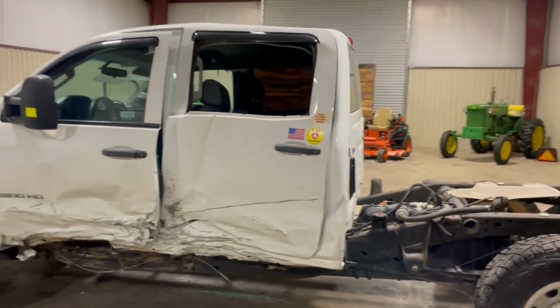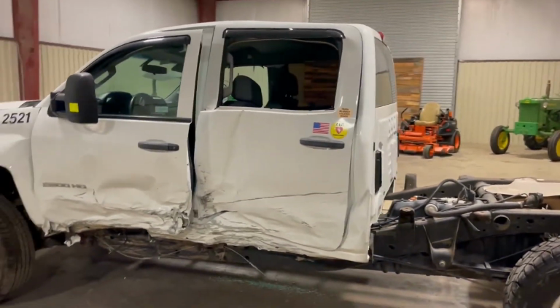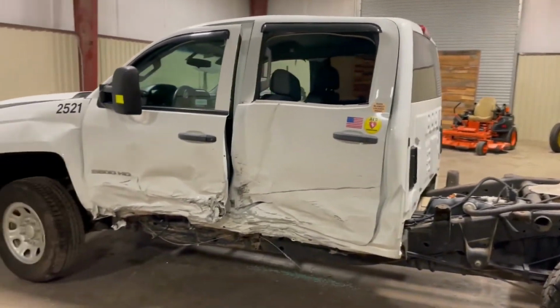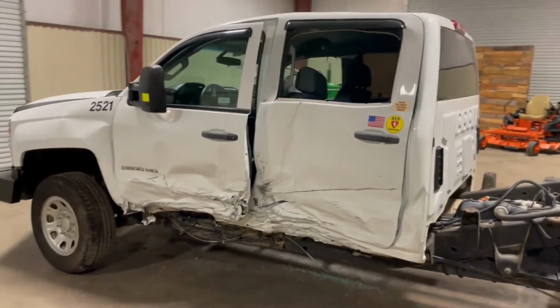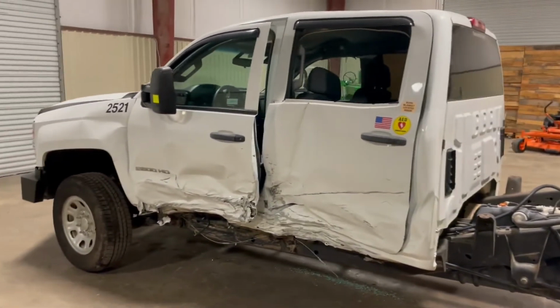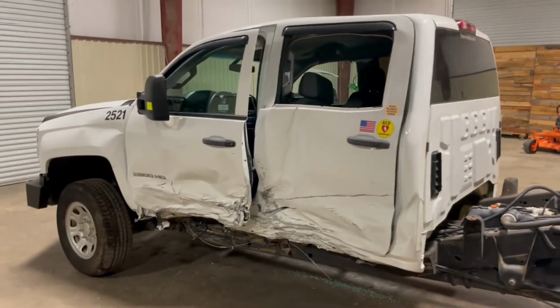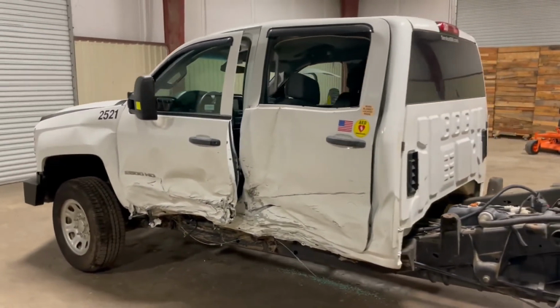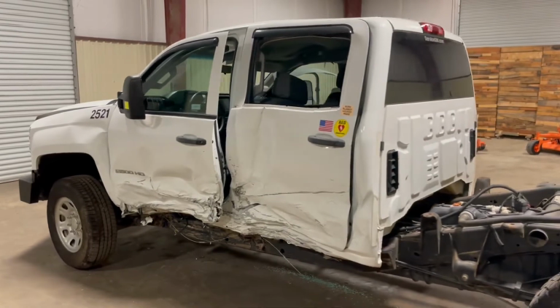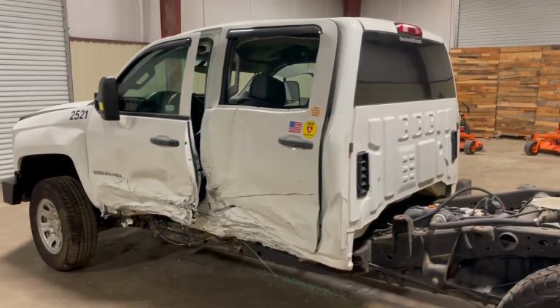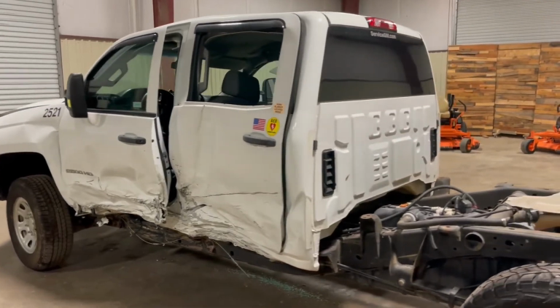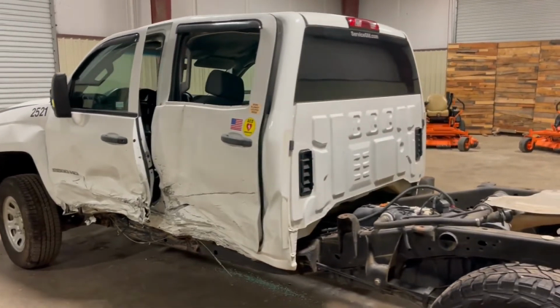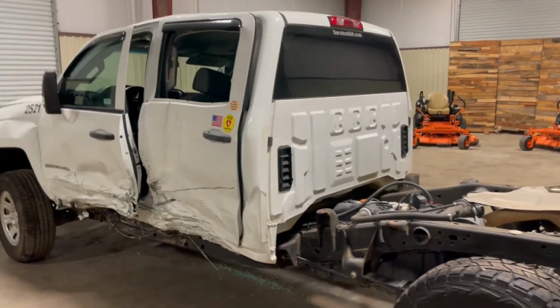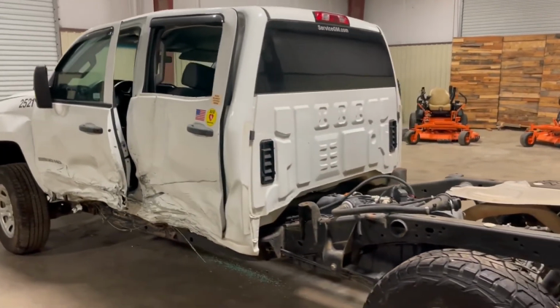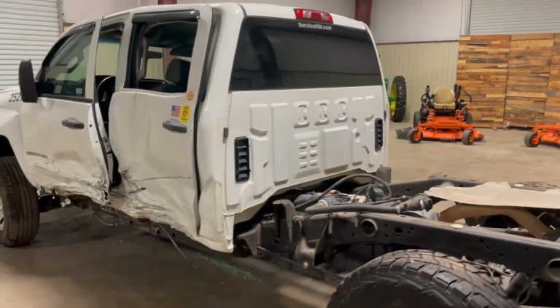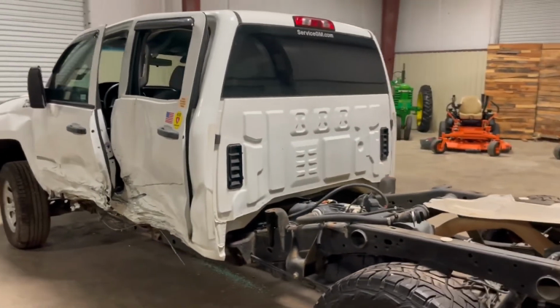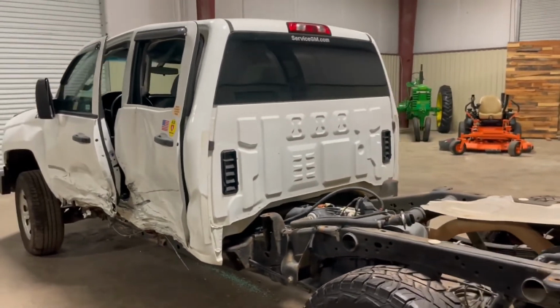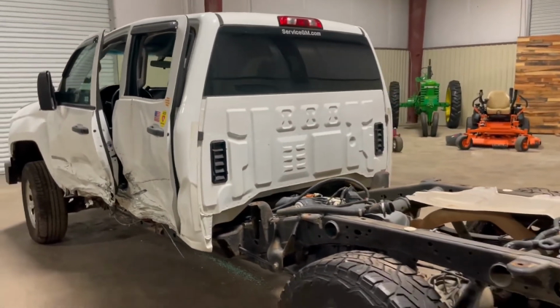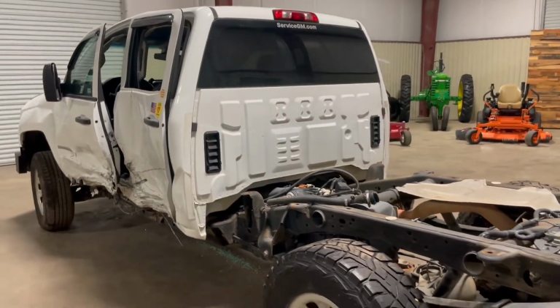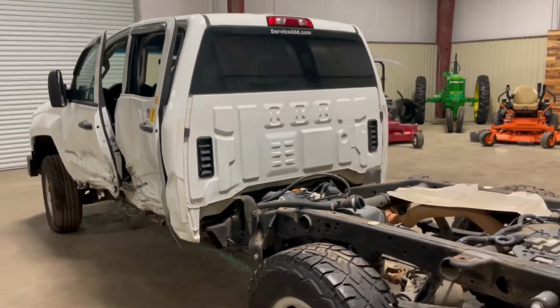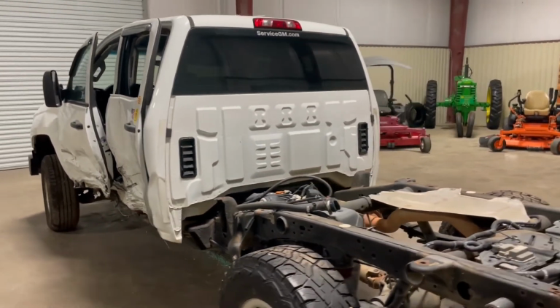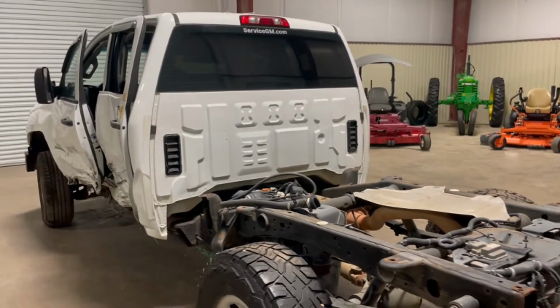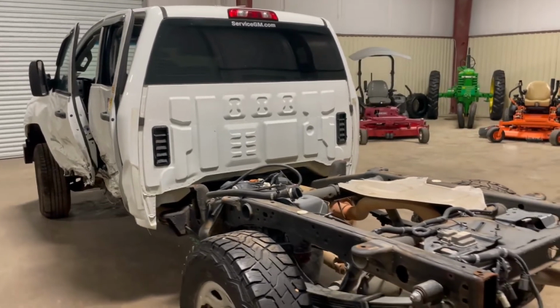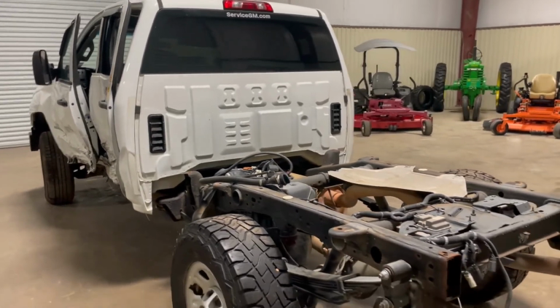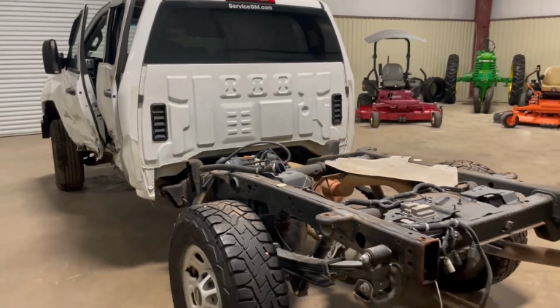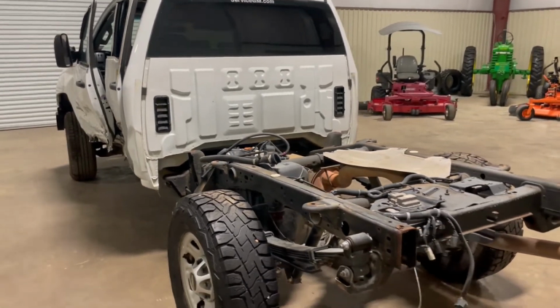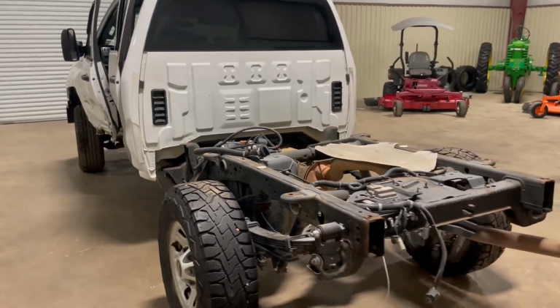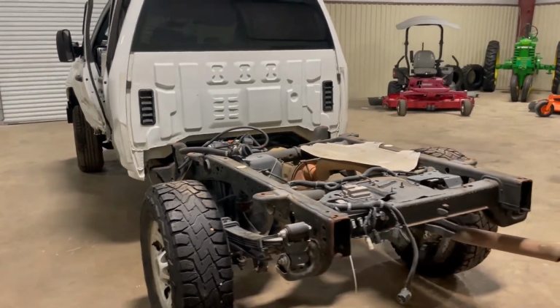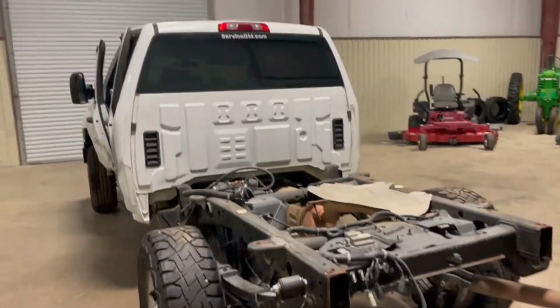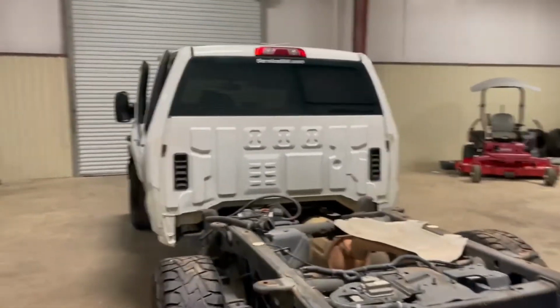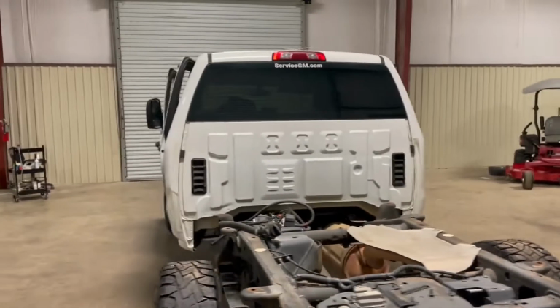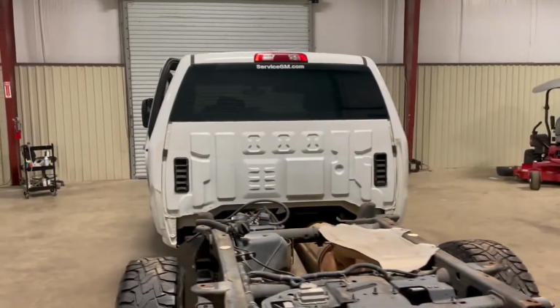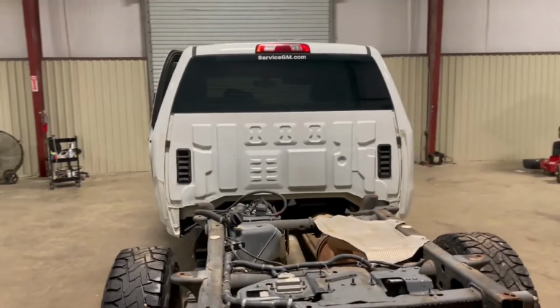The truck does crank, but it dies right away because the fuel pump has been shut off because of the wreck. But it's probably going to have a good engine in there, probably a good transmission, good rear ends. Like I said, we're just assuming that, but everything seems to be where it's supposed to be.